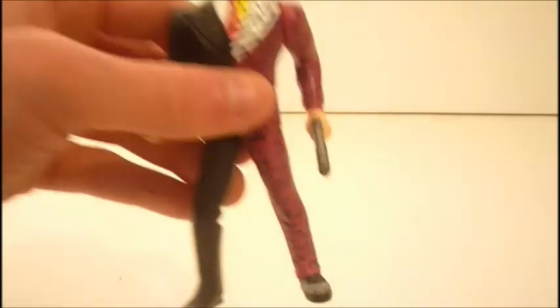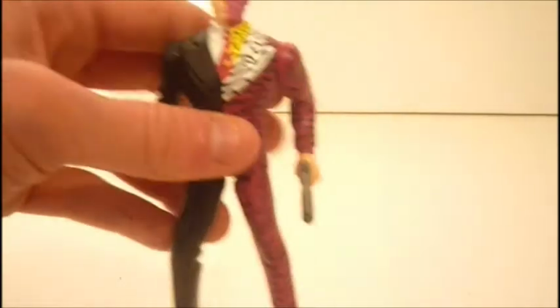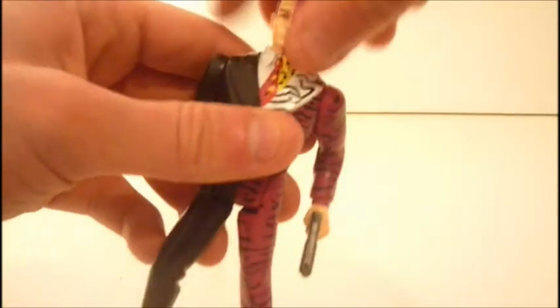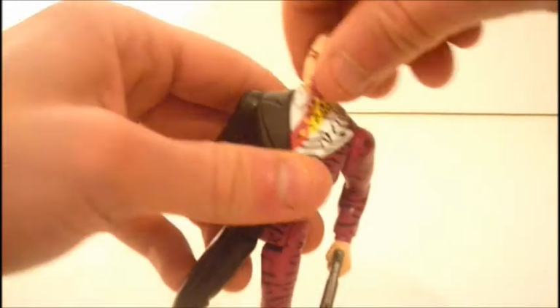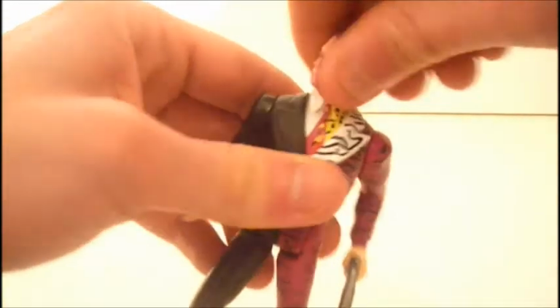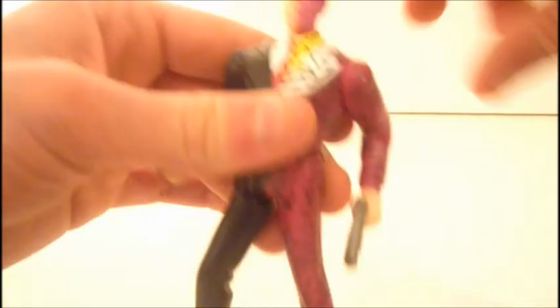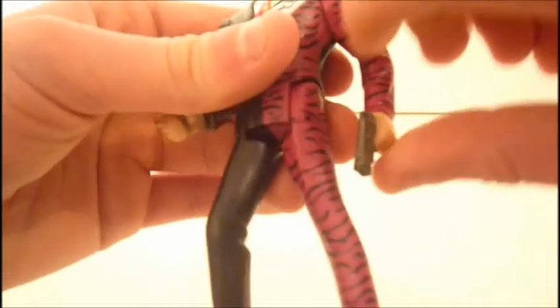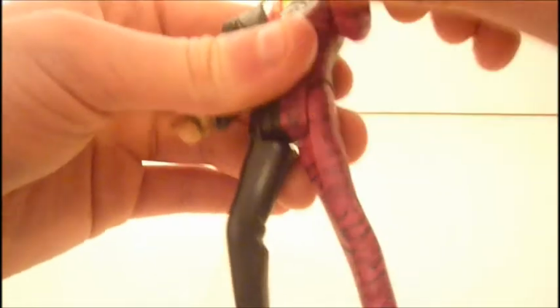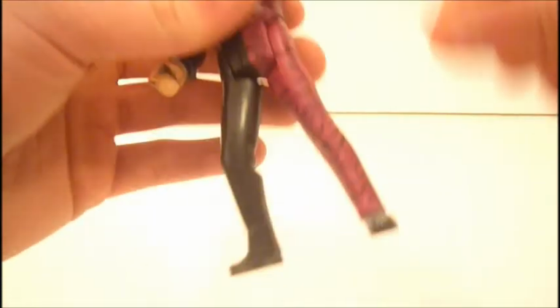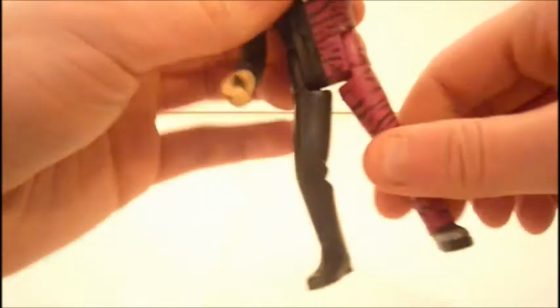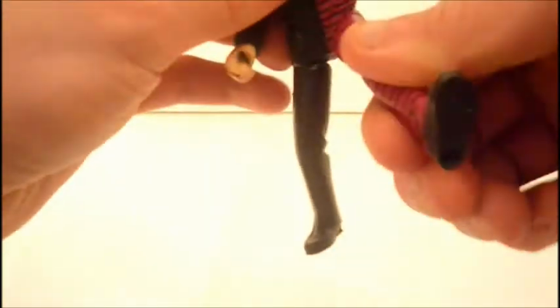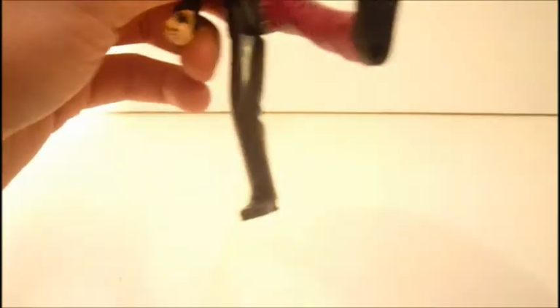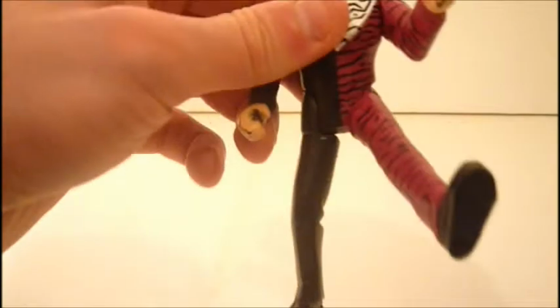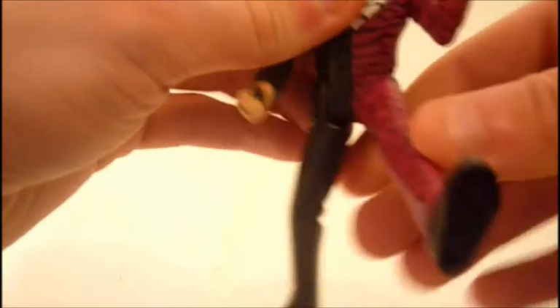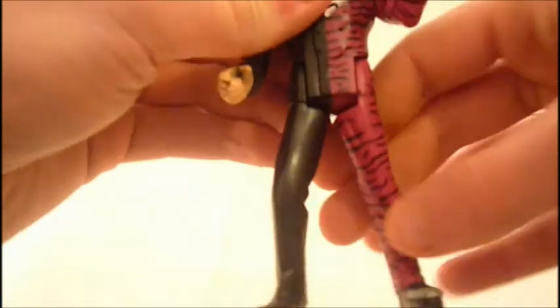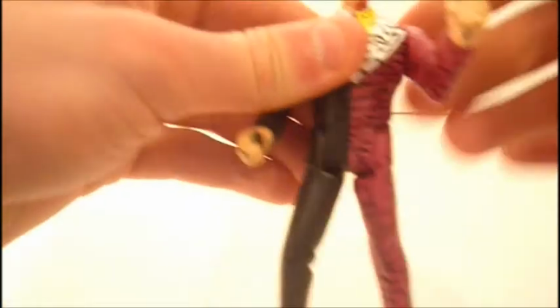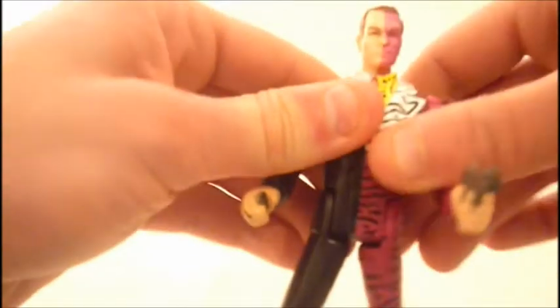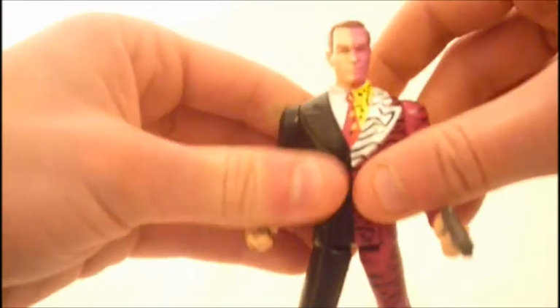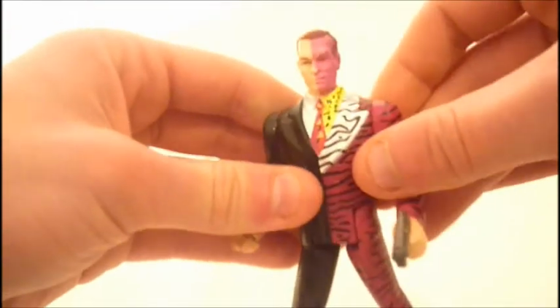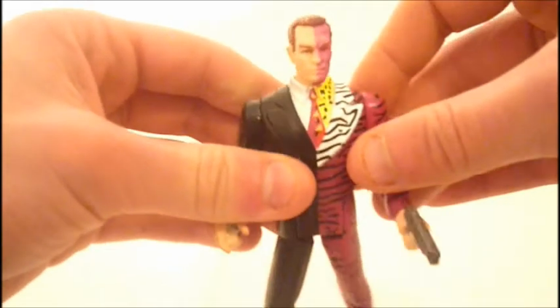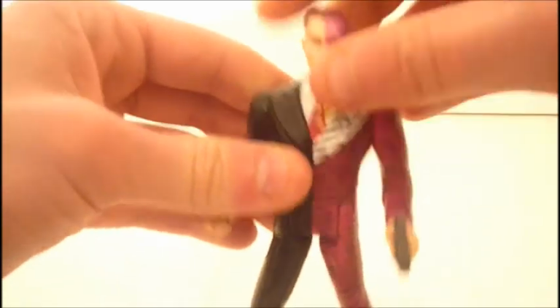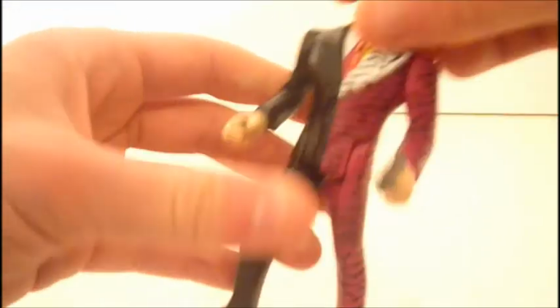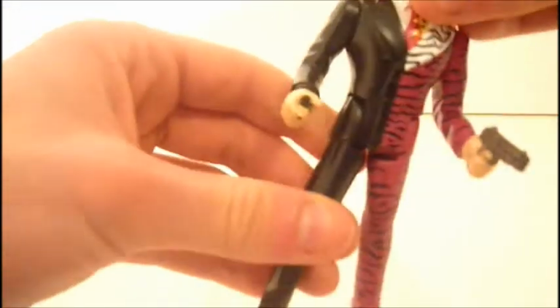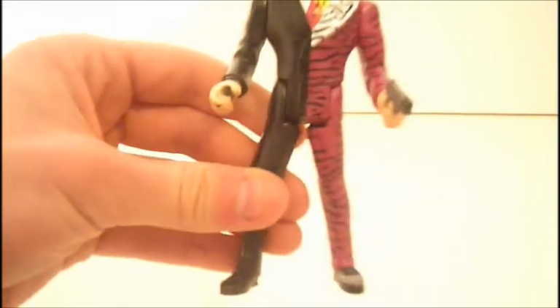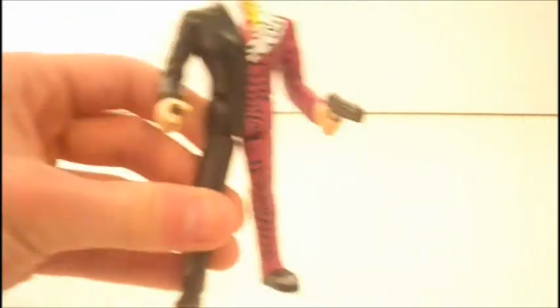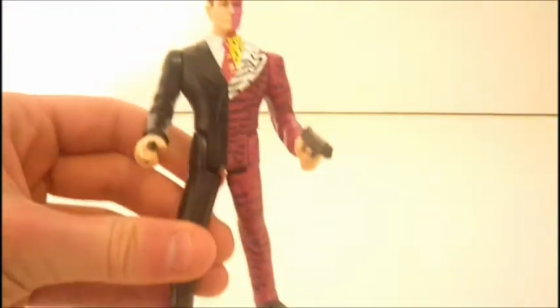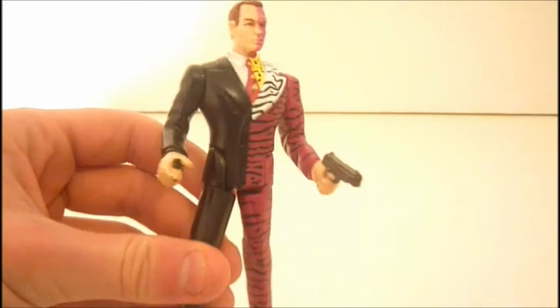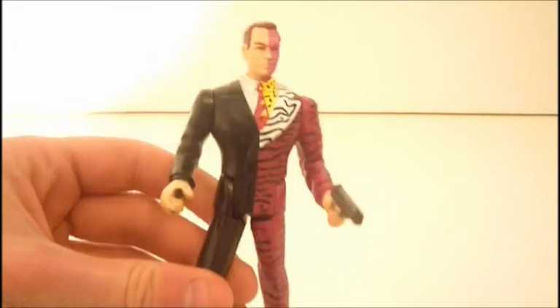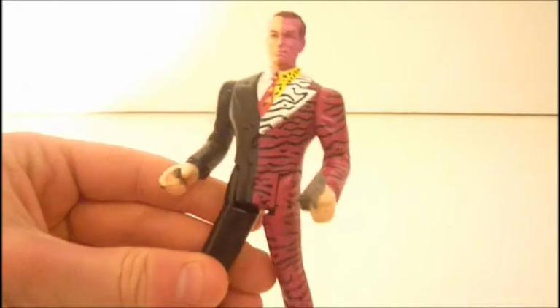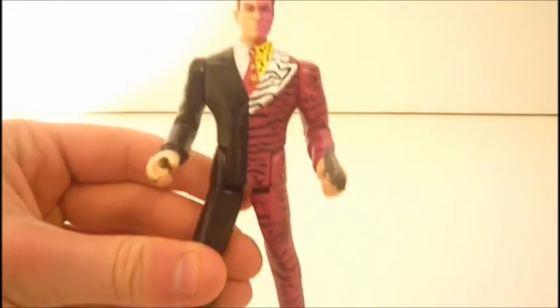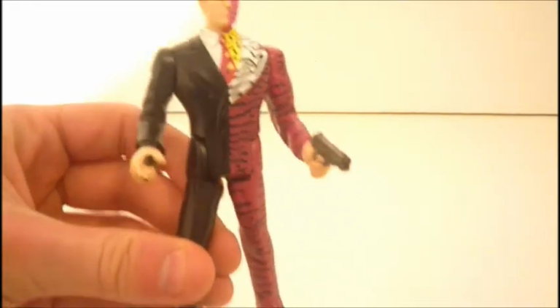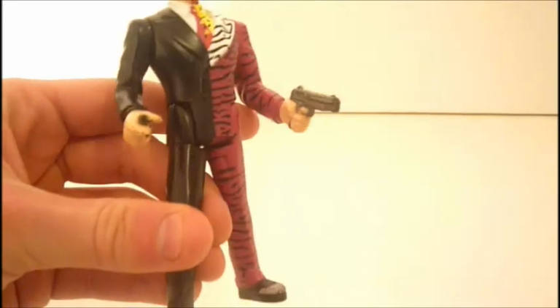His articulation is a swivel on the head, swivel on the shoulders, and swivel on the hips. This figure is made by Kenner, so that's why his articulation is very limited.